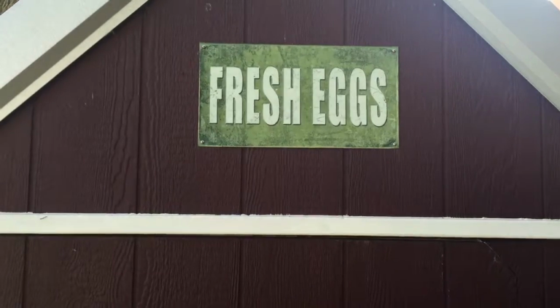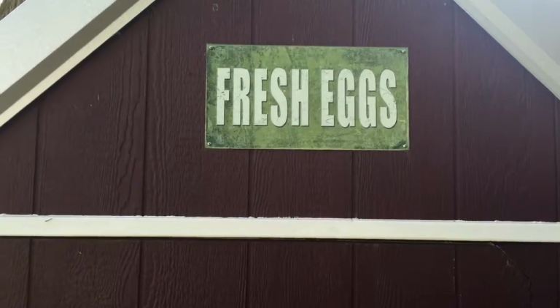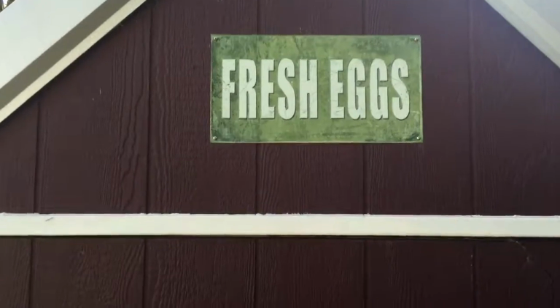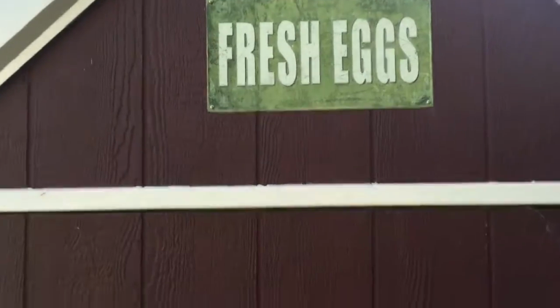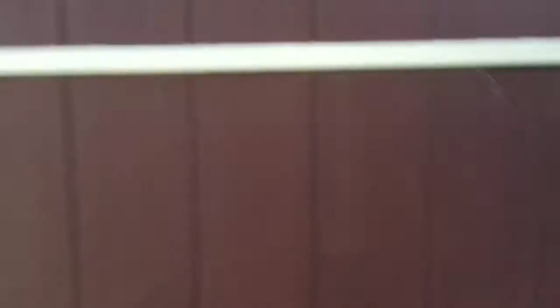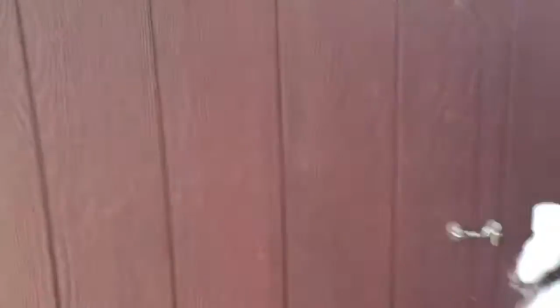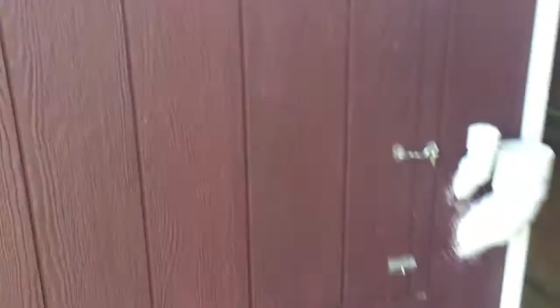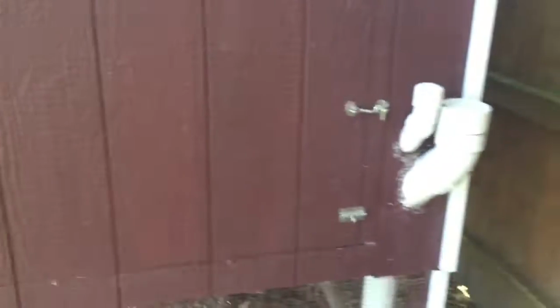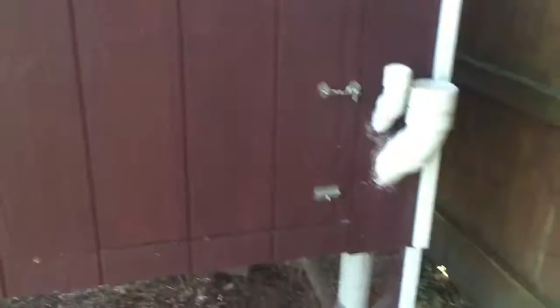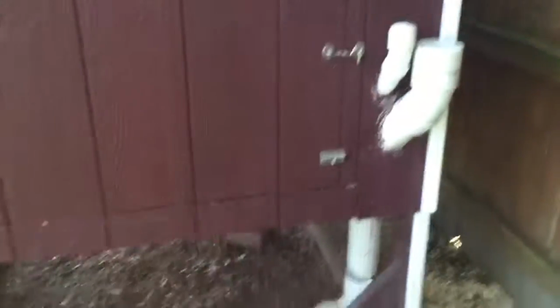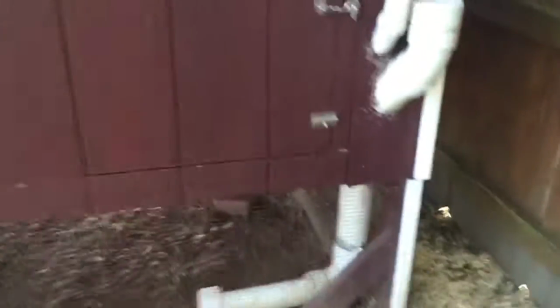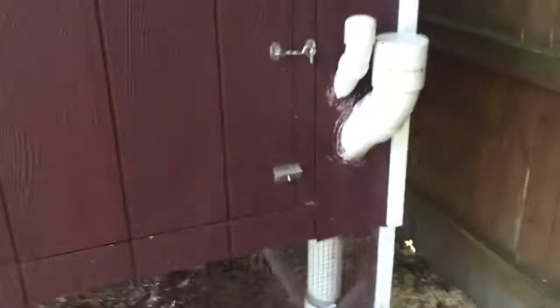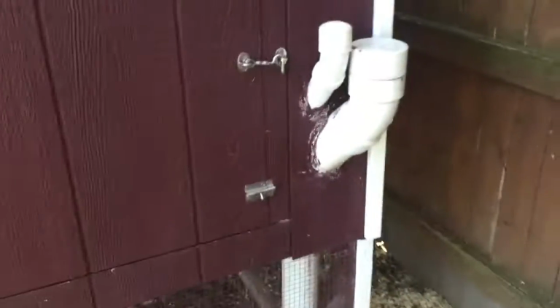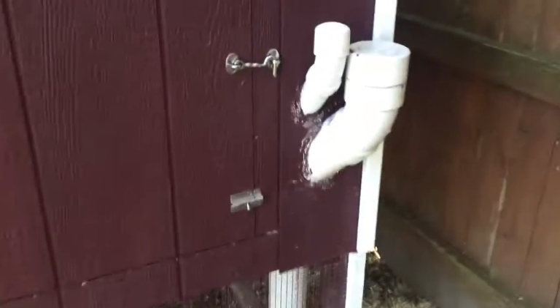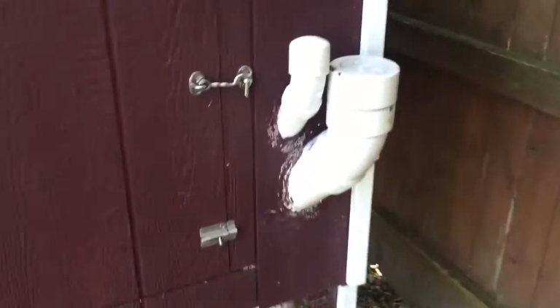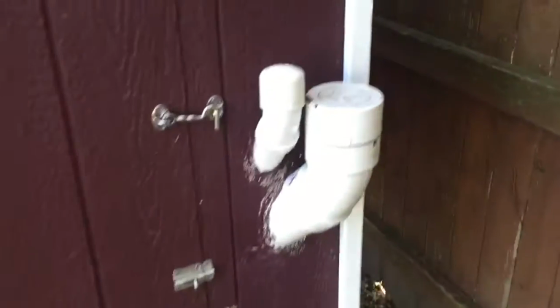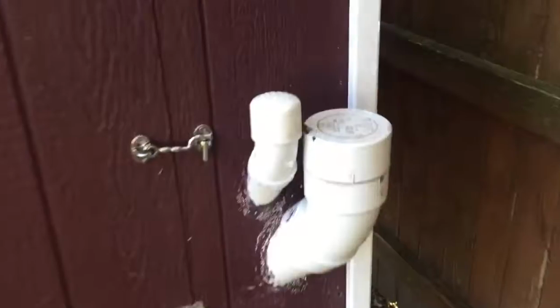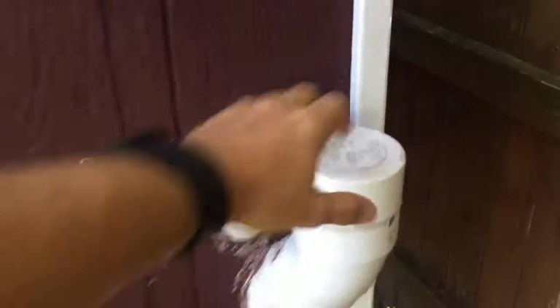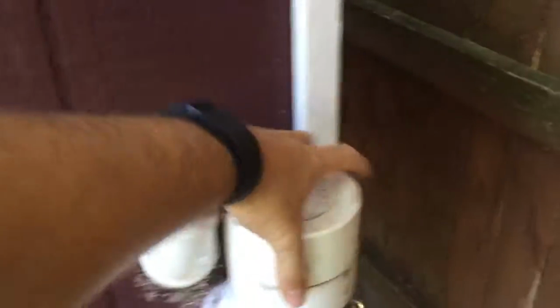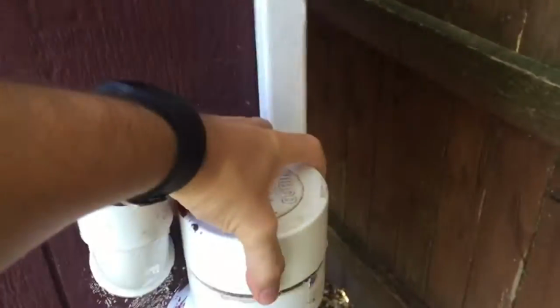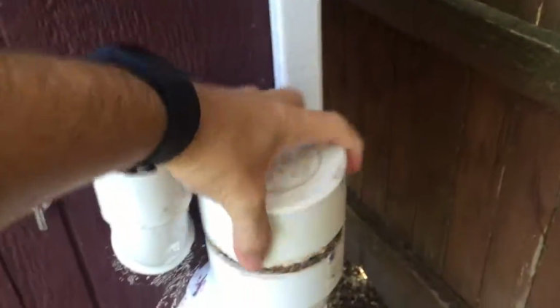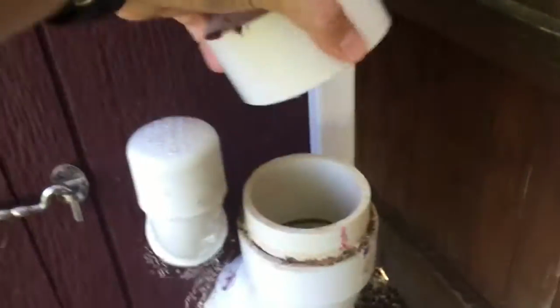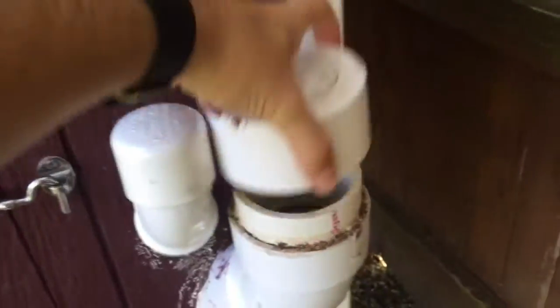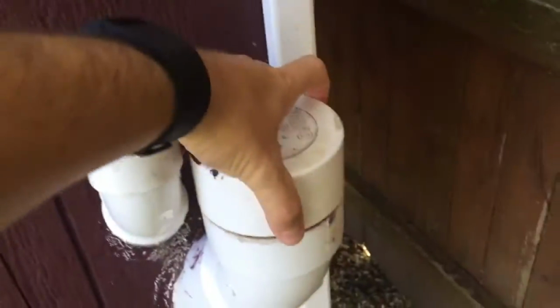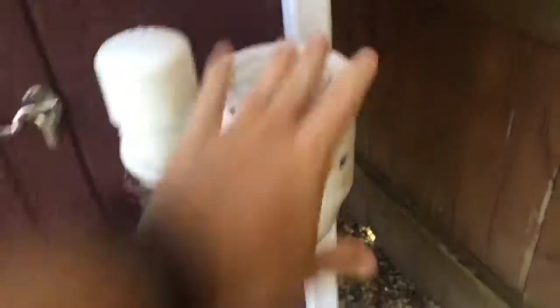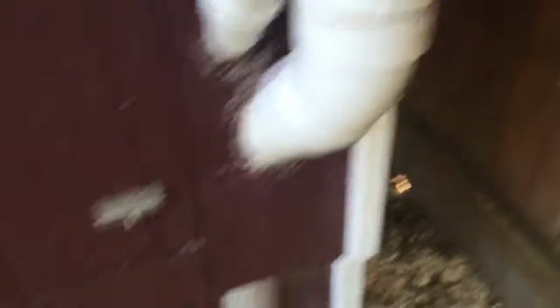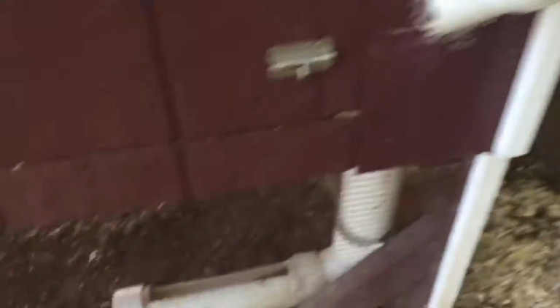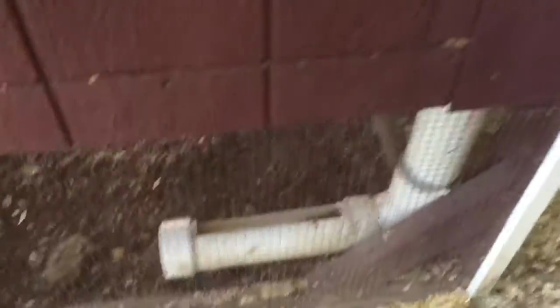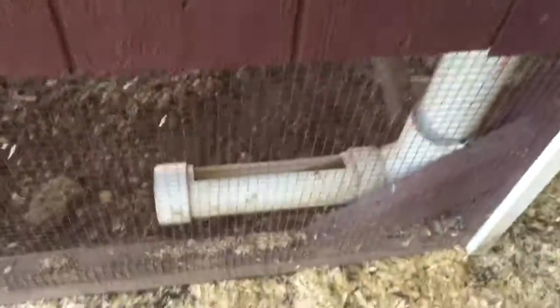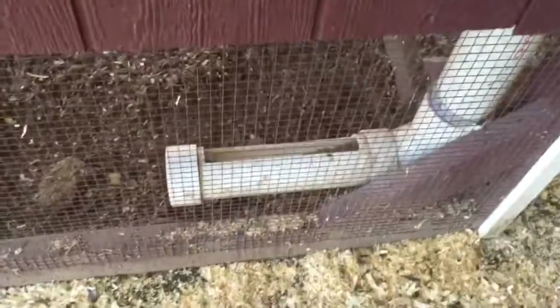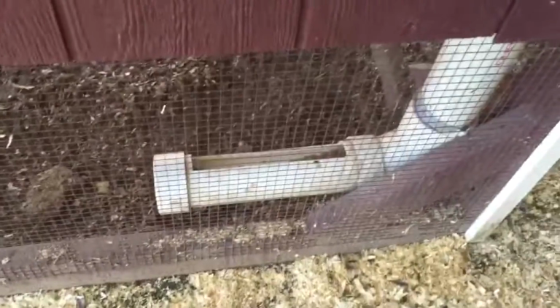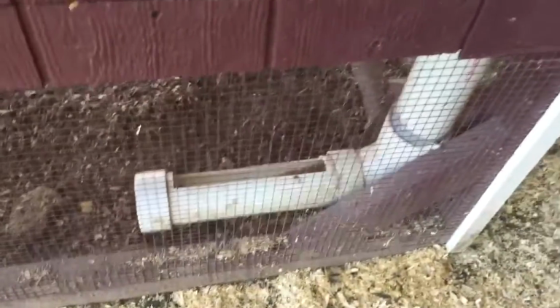Here is my chicken coop. I just wanted to show you where I put the food in. This 3 inch PVC goes down into this little trough on the inside.